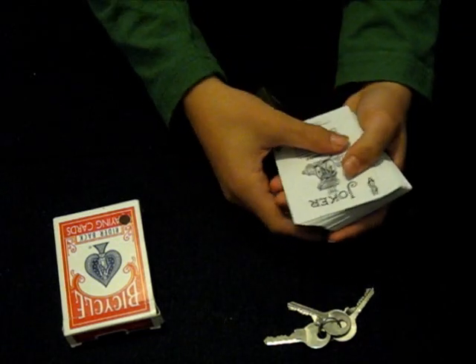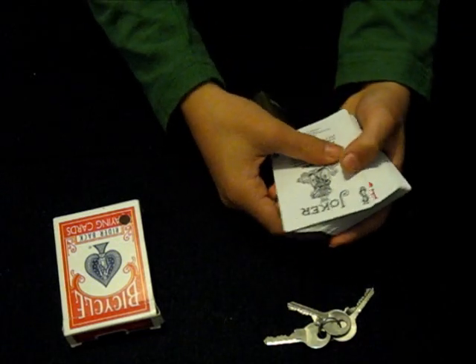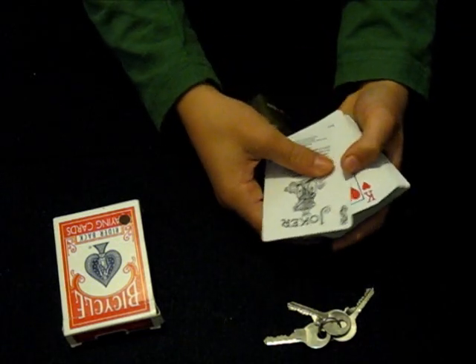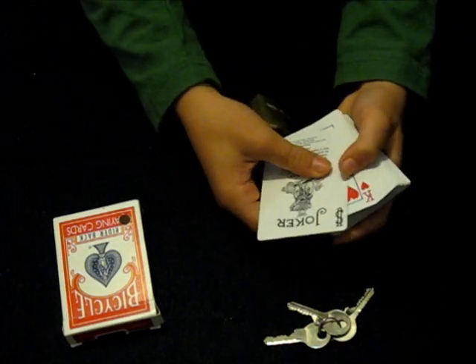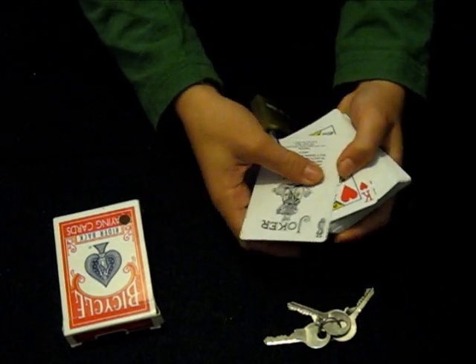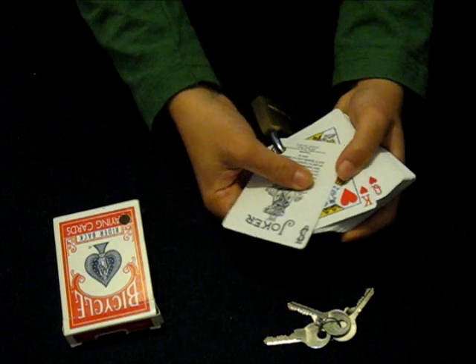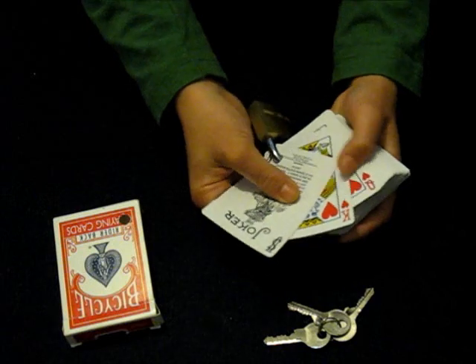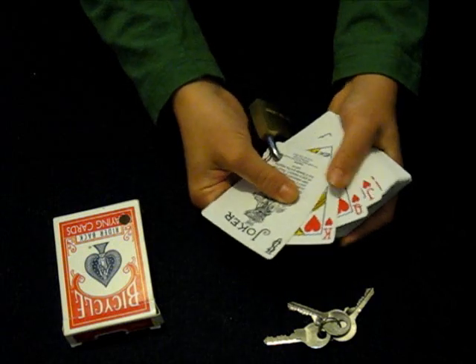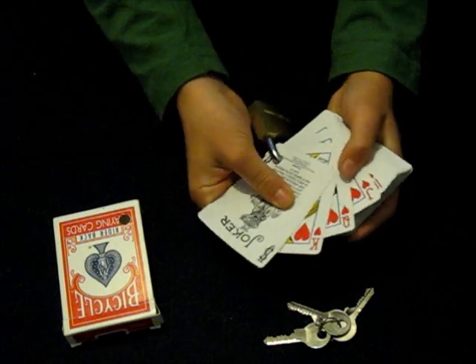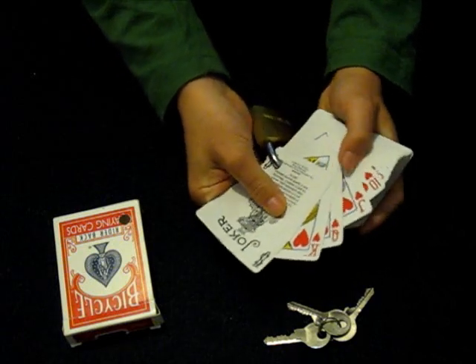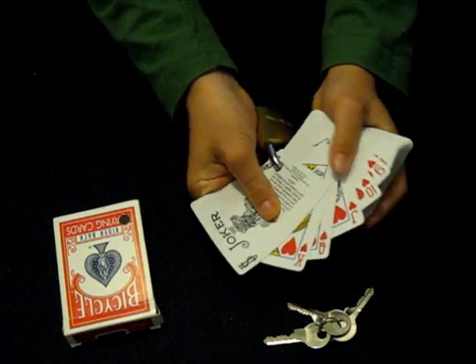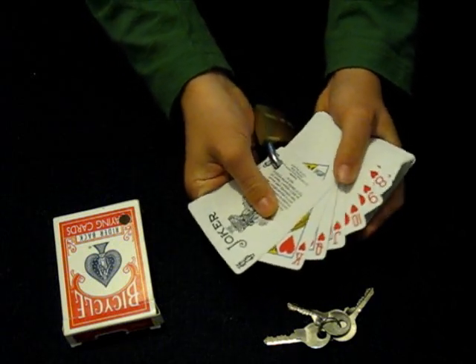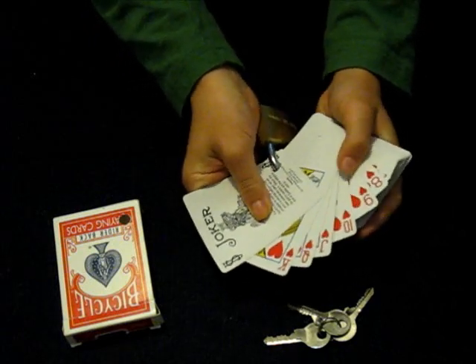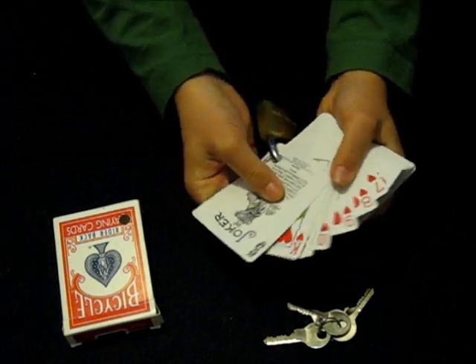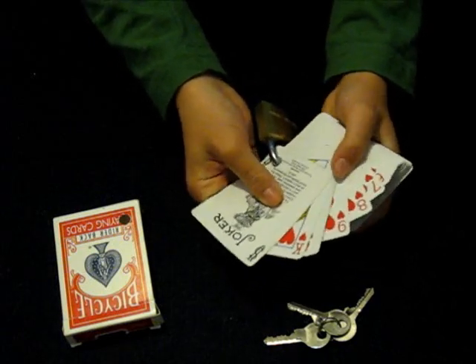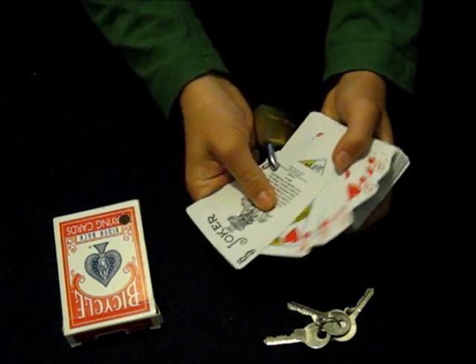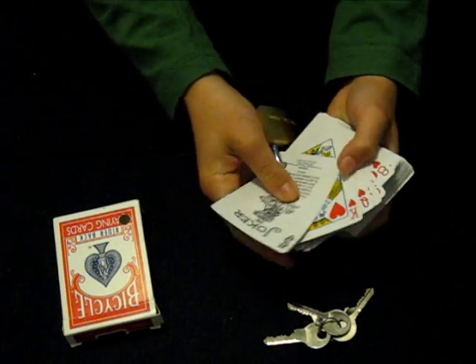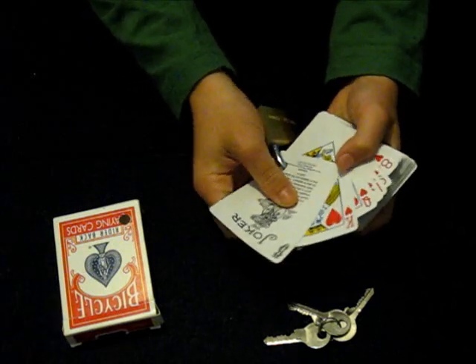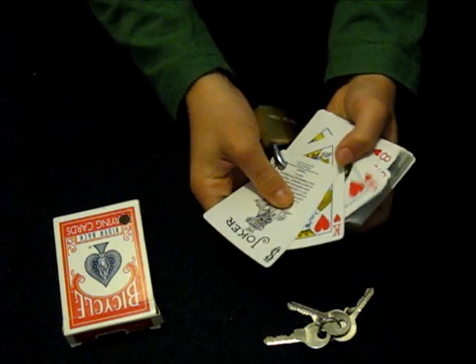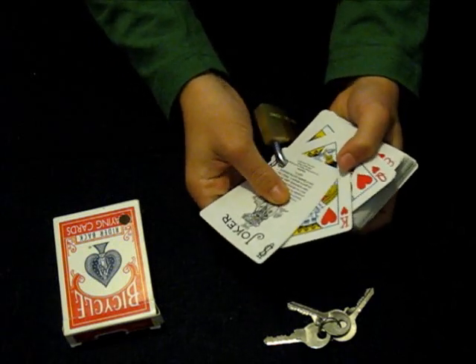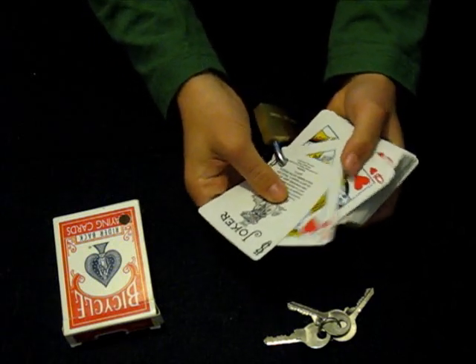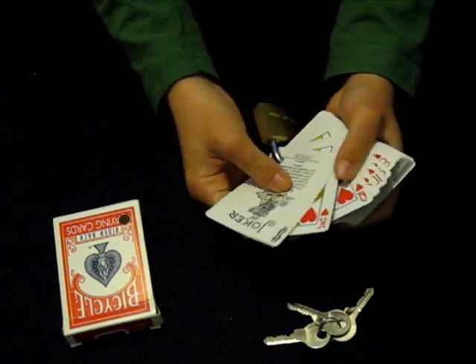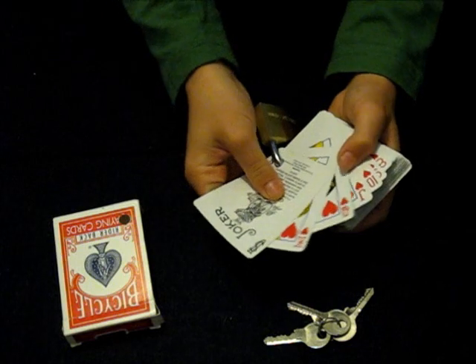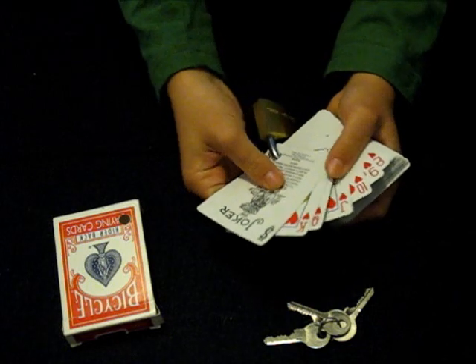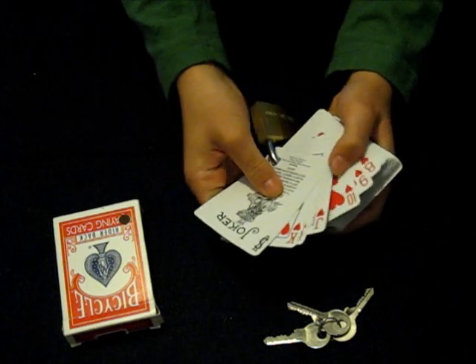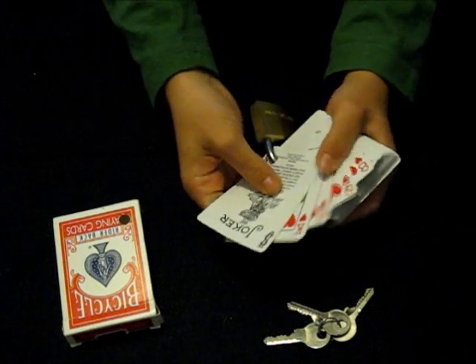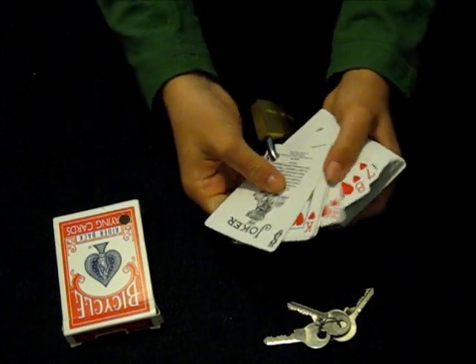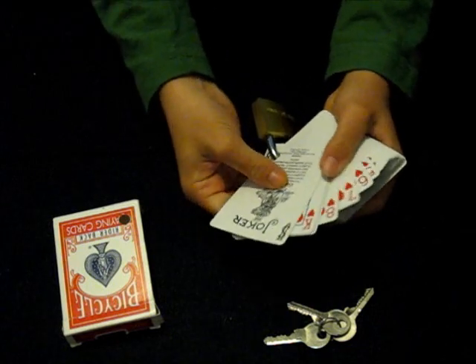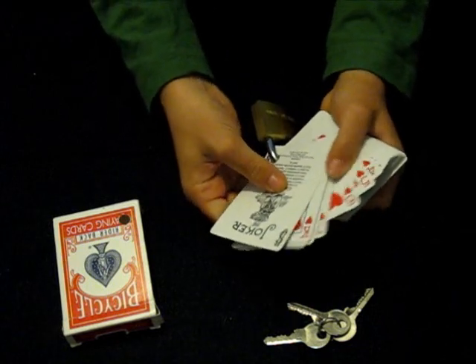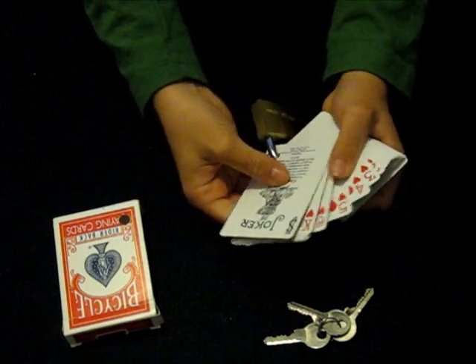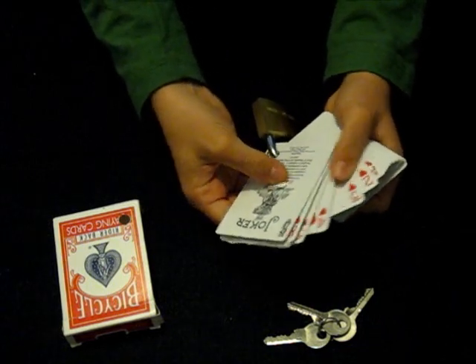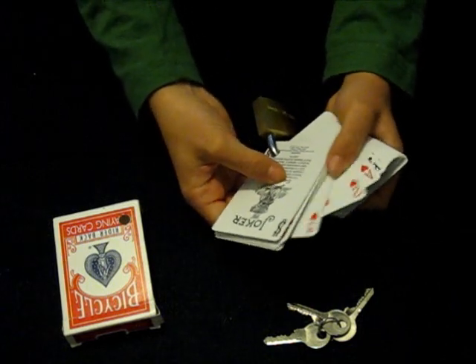So we'll go through the cards: Queen, Jack, 10. And then you'll have a set — King of Hearts, Queen, Jack, 10, 9, 8, 7, 6, 5, 4, 3, 2, 8.